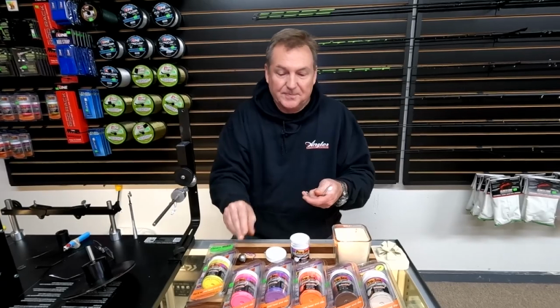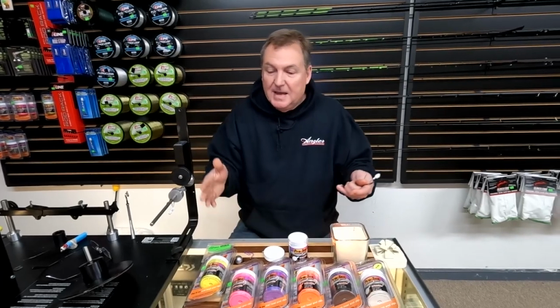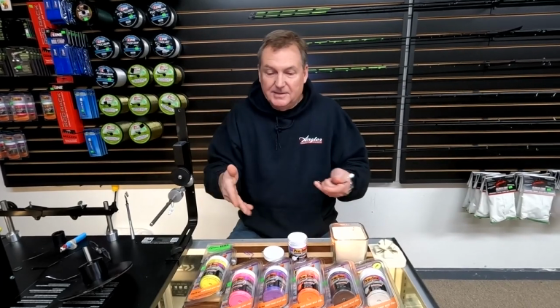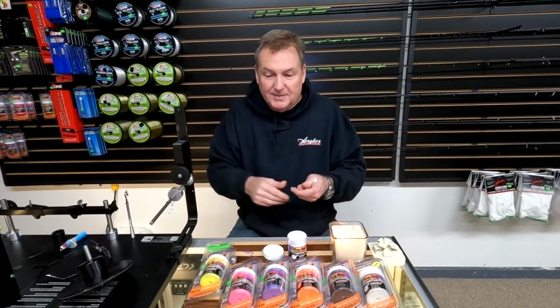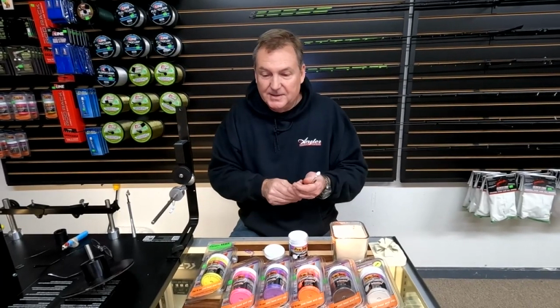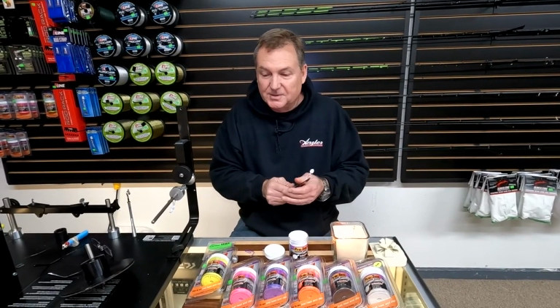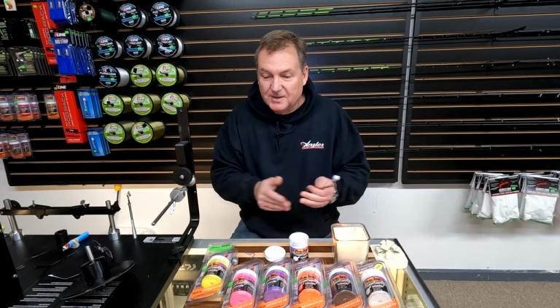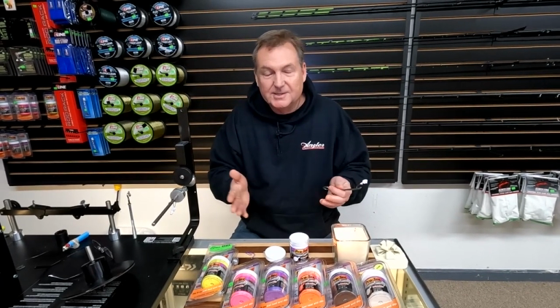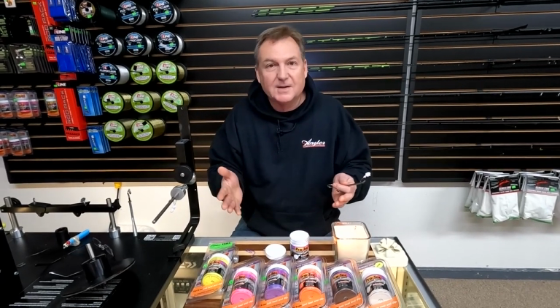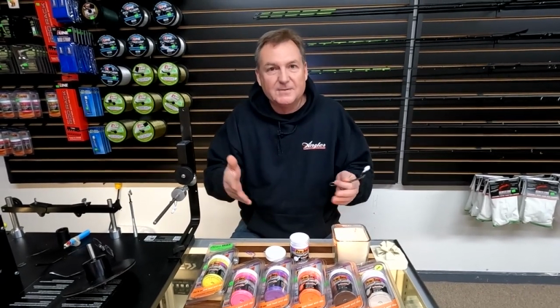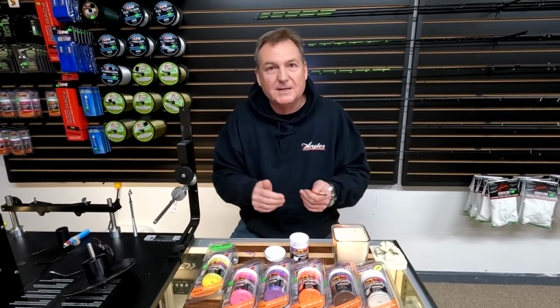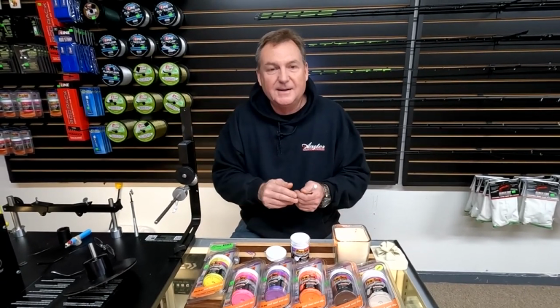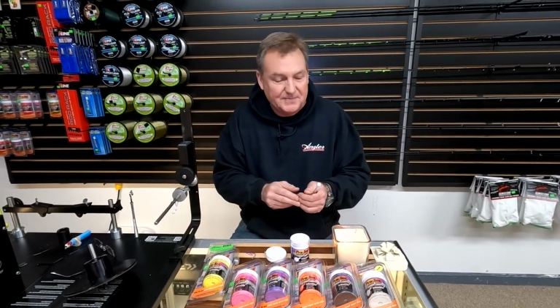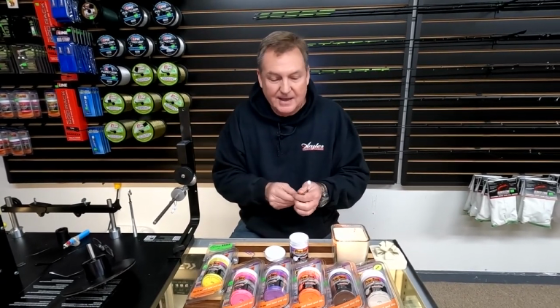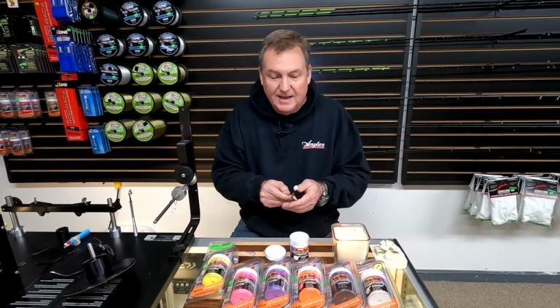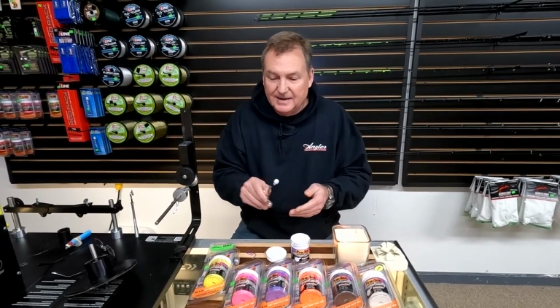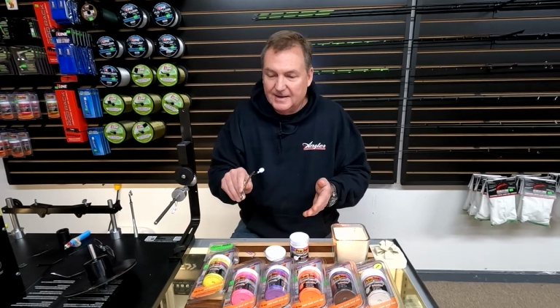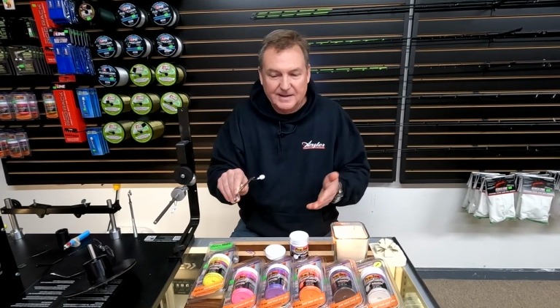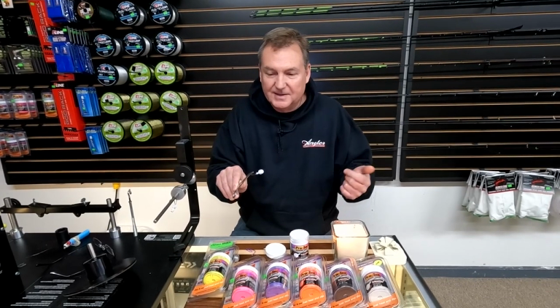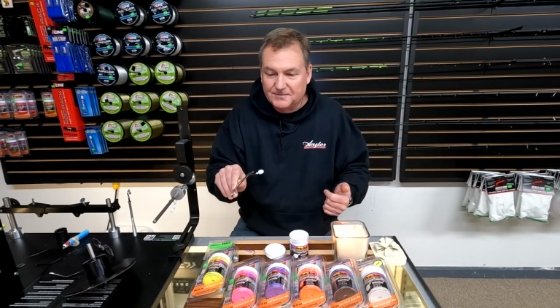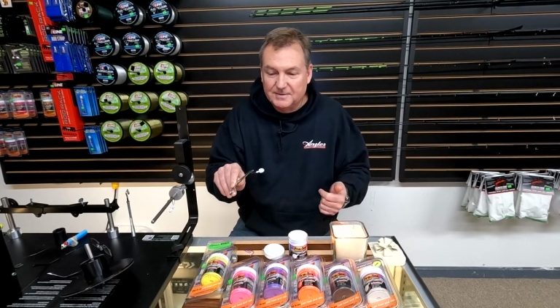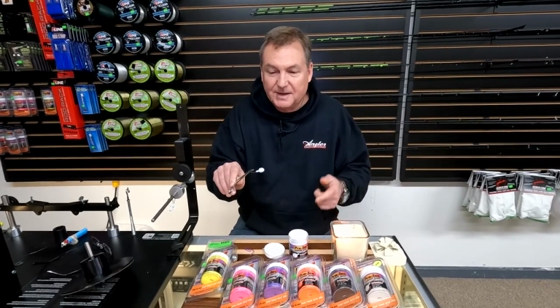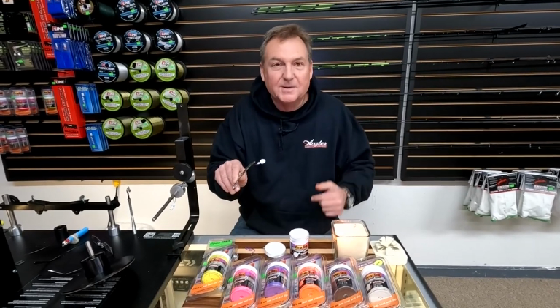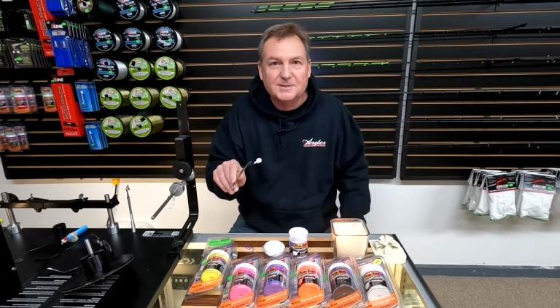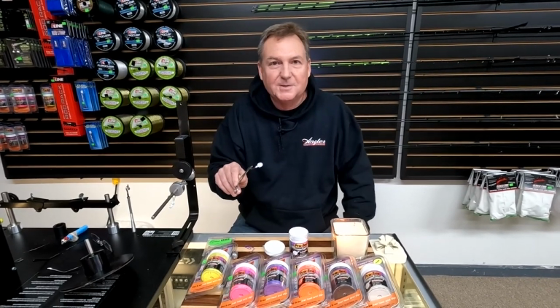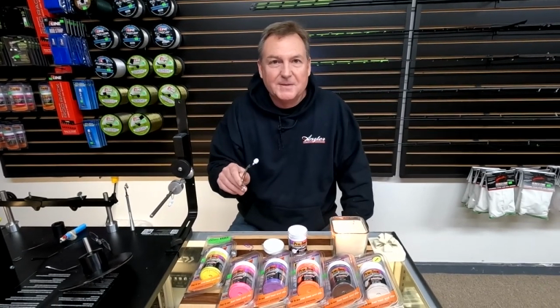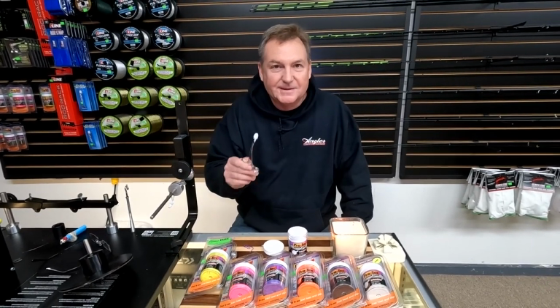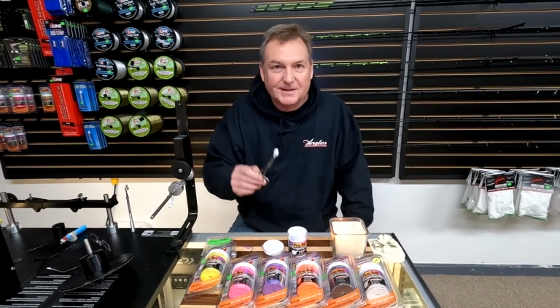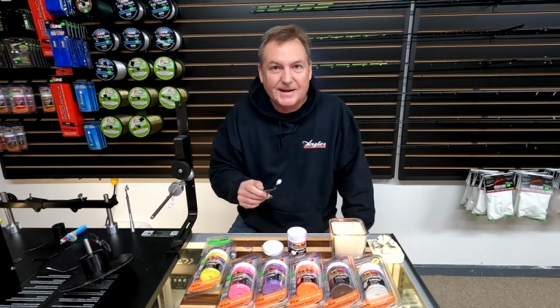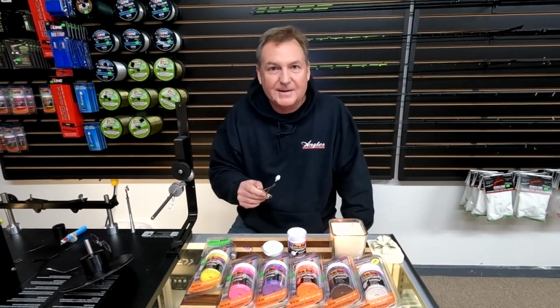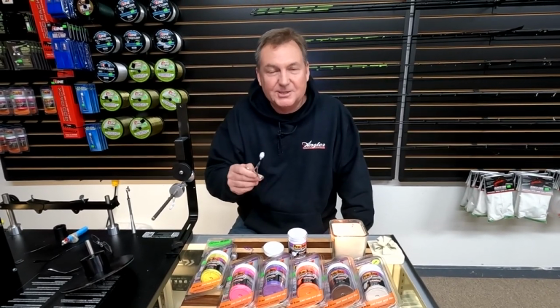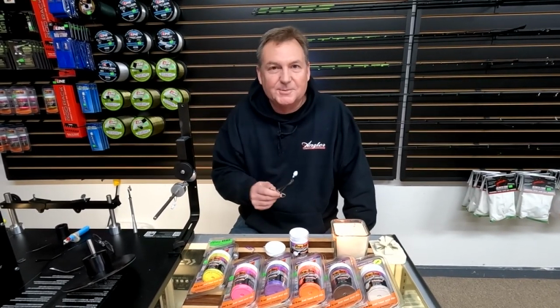You can come into the store and check them out, or find them online. I think you'll have some fun powder coating some lures — so get at it, and be sure to subscribe.